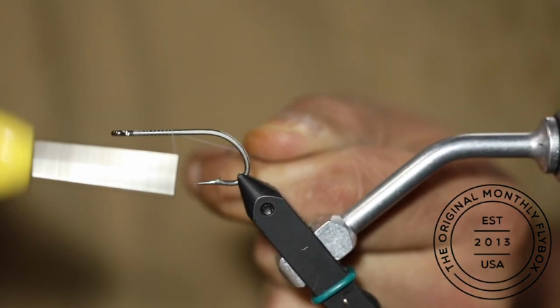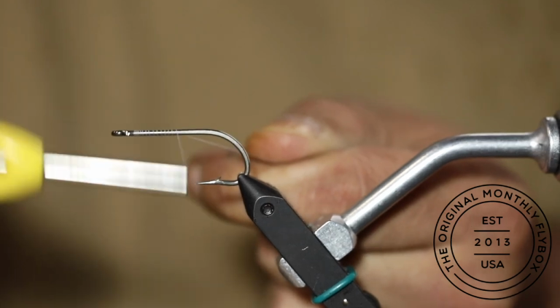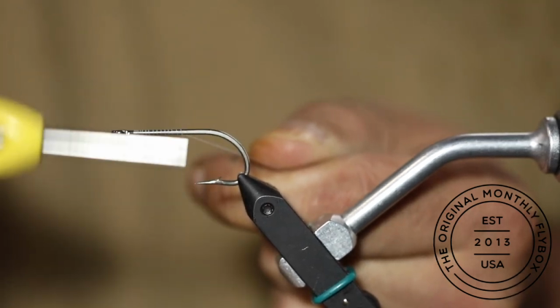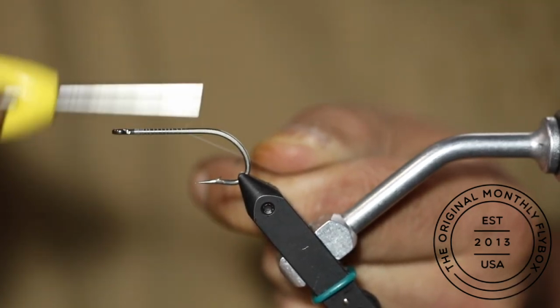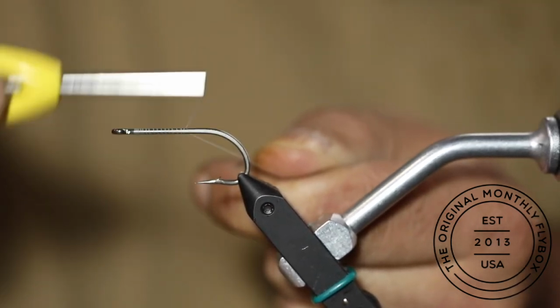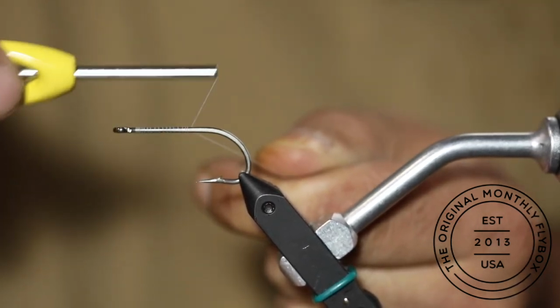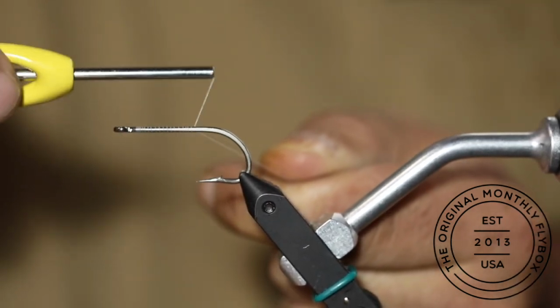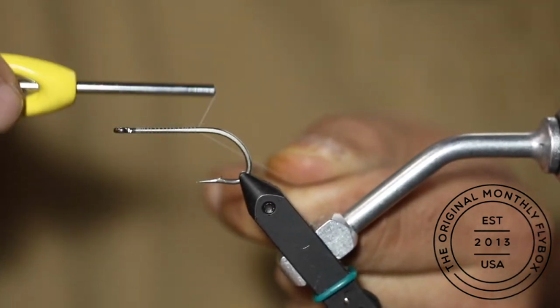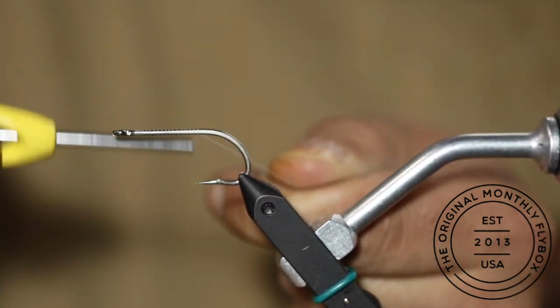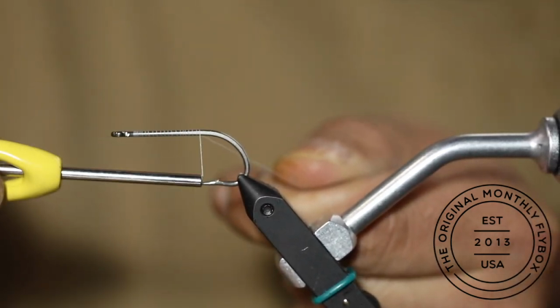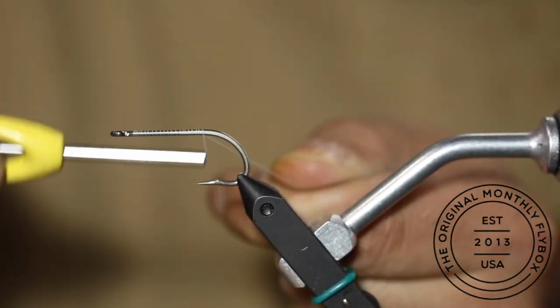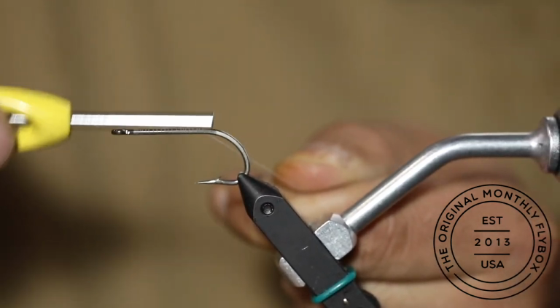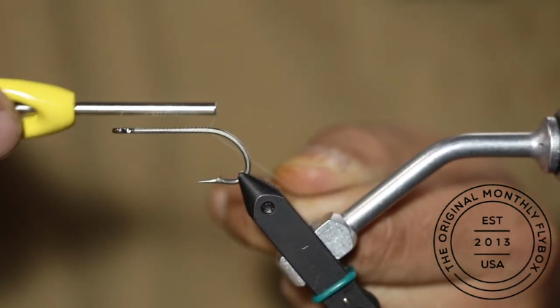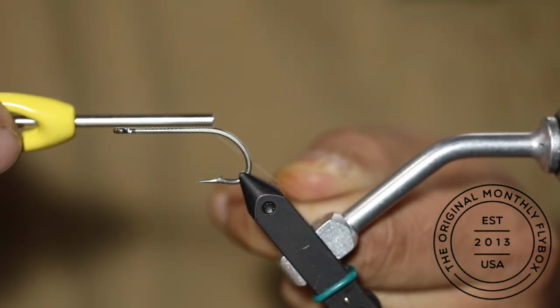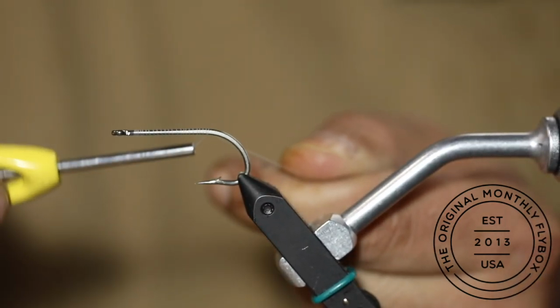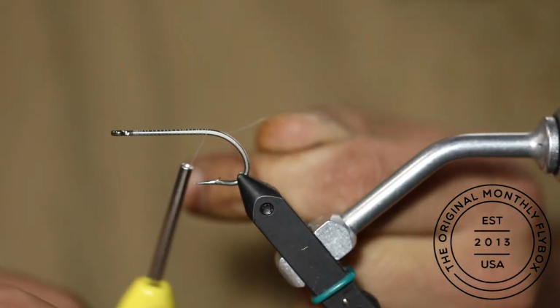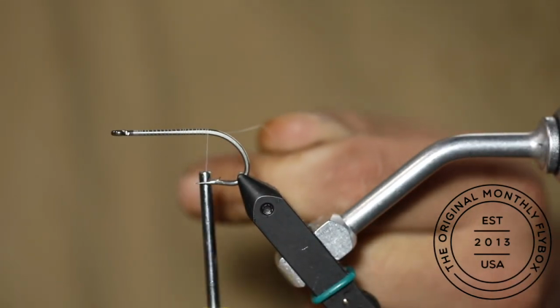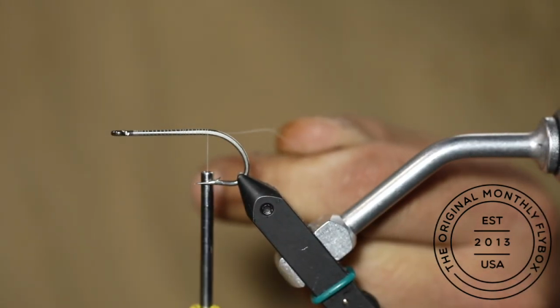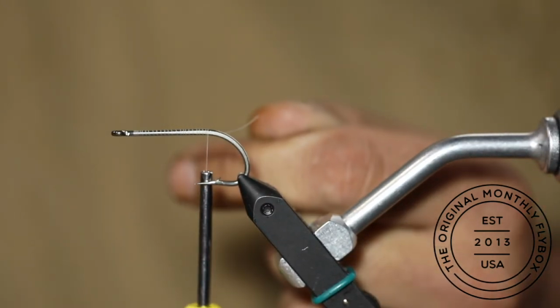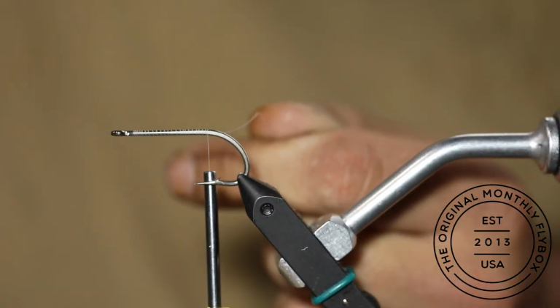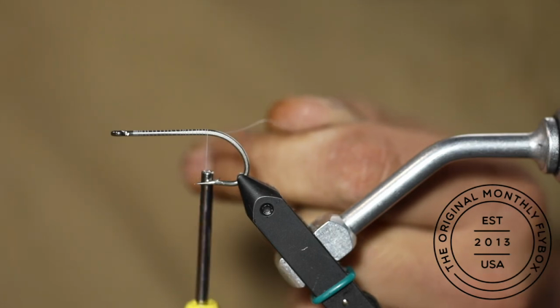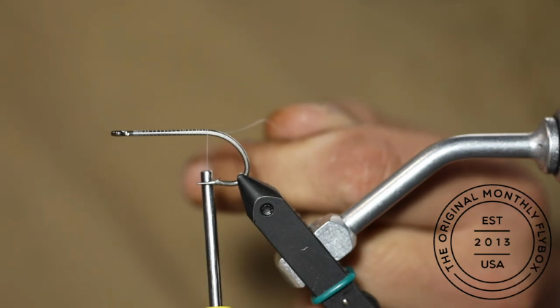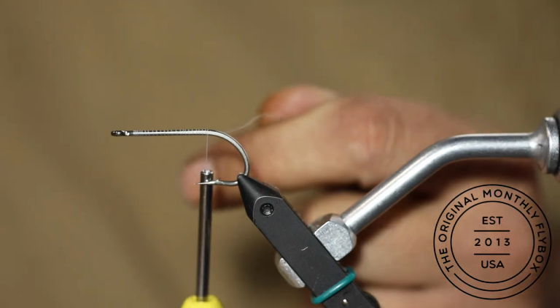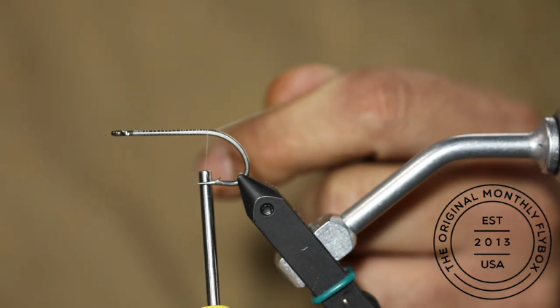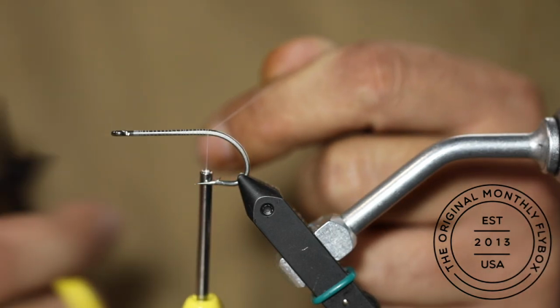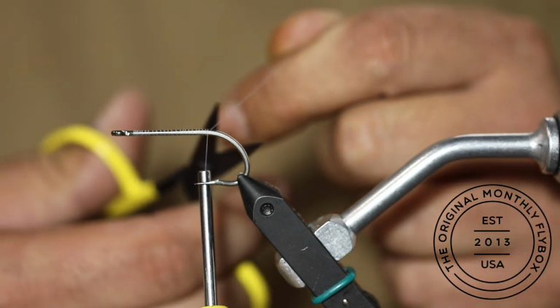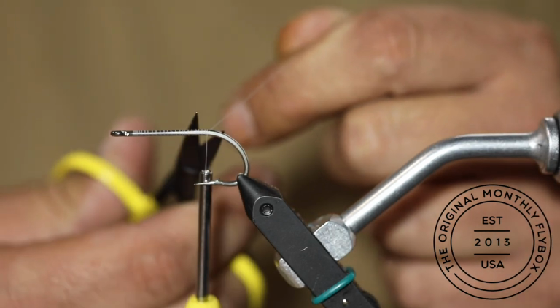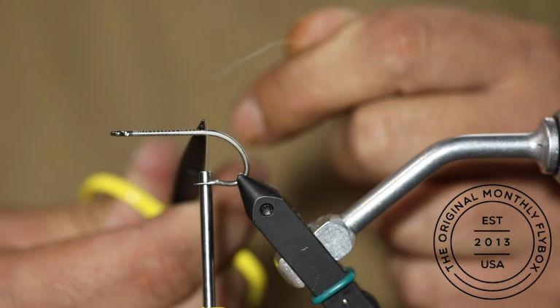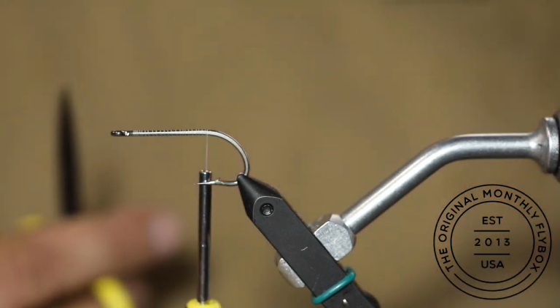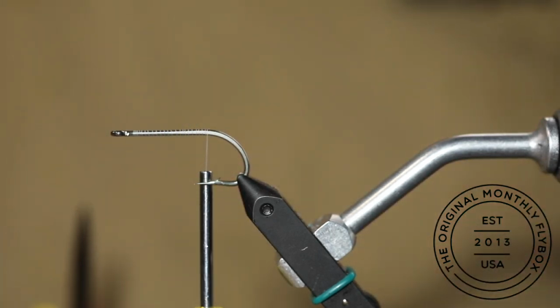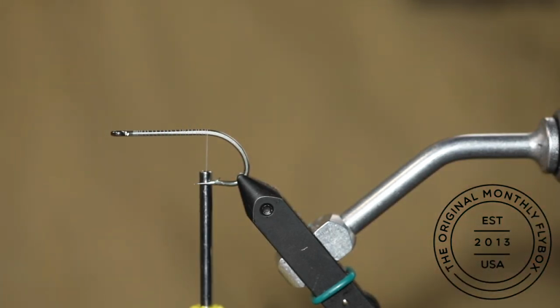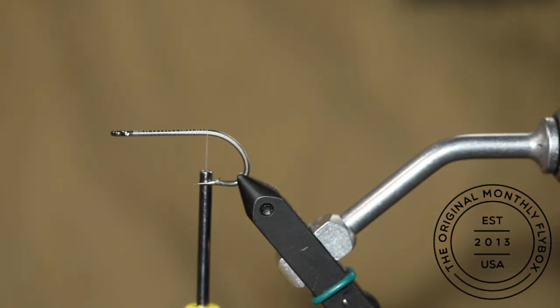Today we're going to be tying the Albior. Stop your thread base at the bend of the hook and trim the tag end.